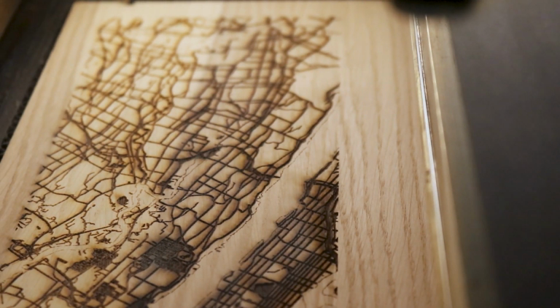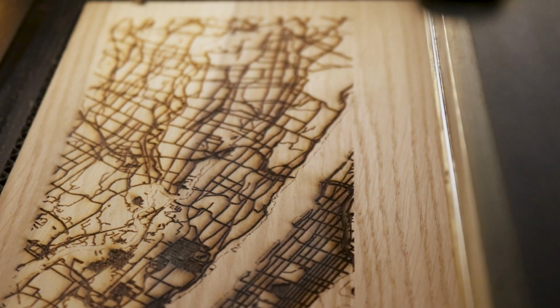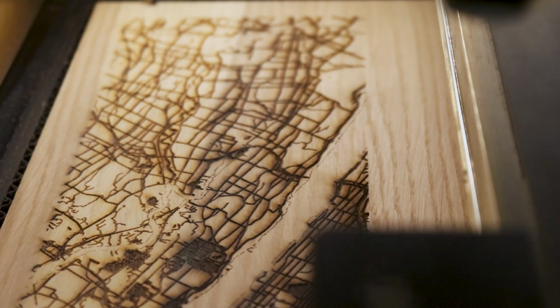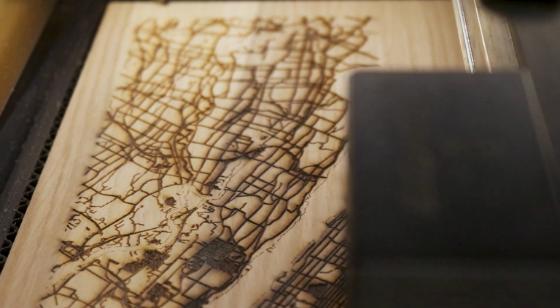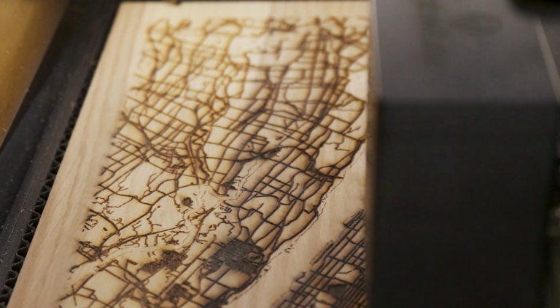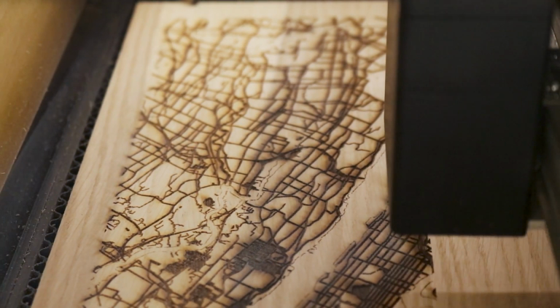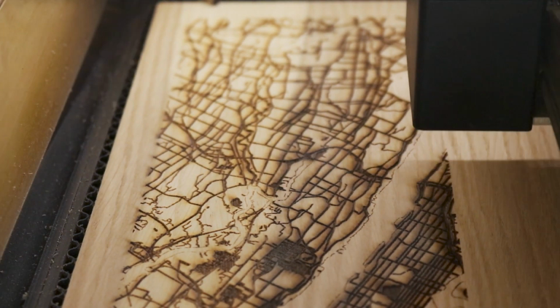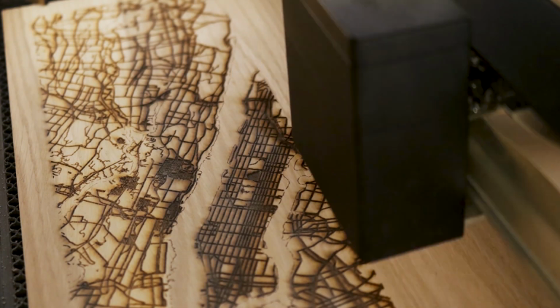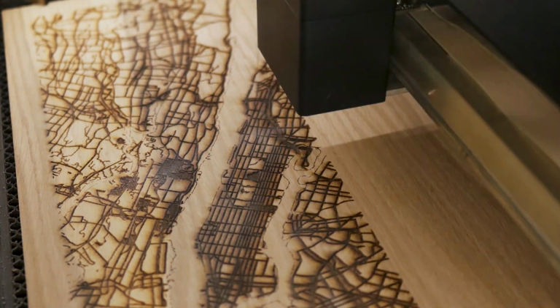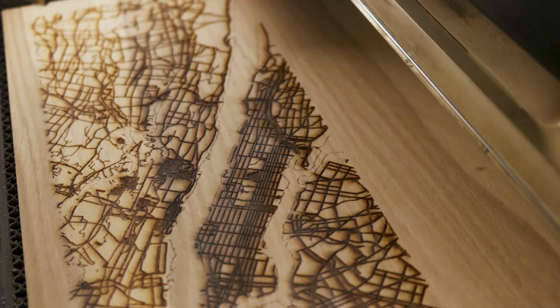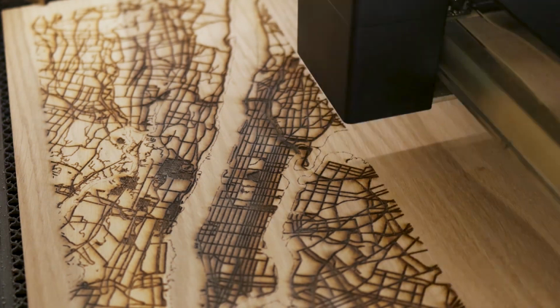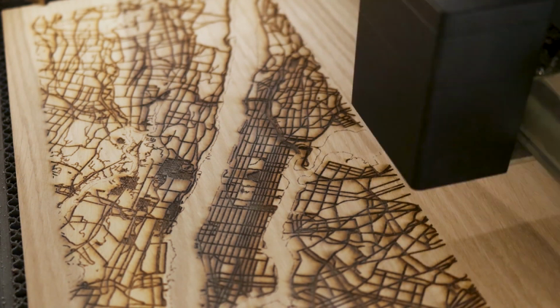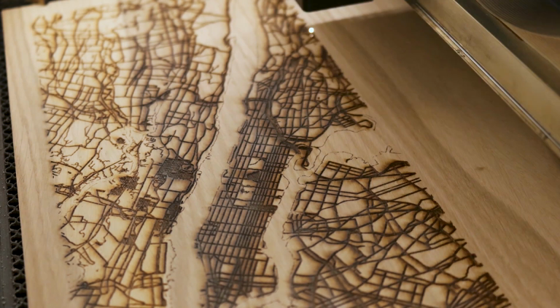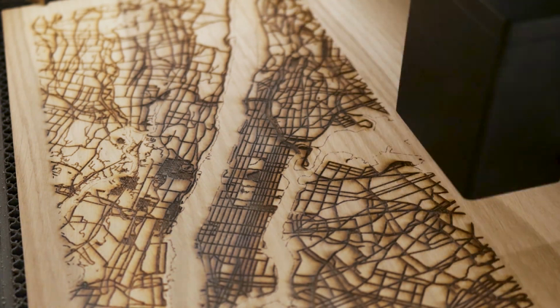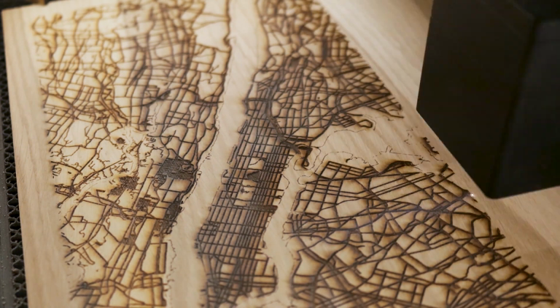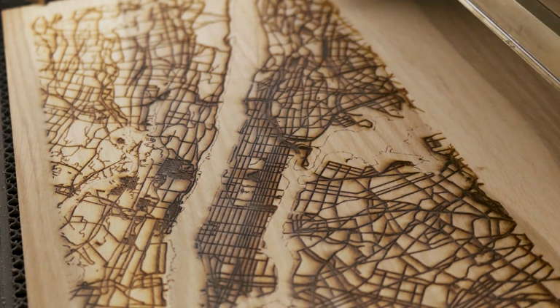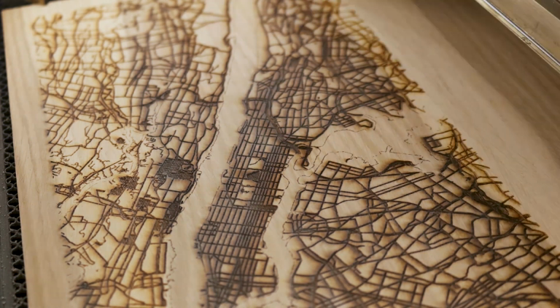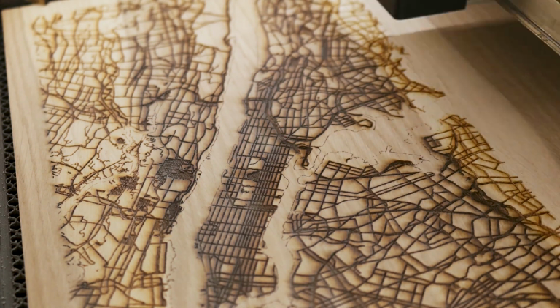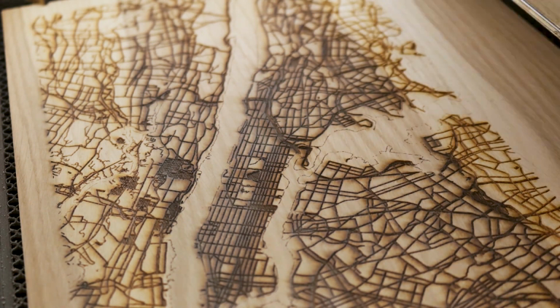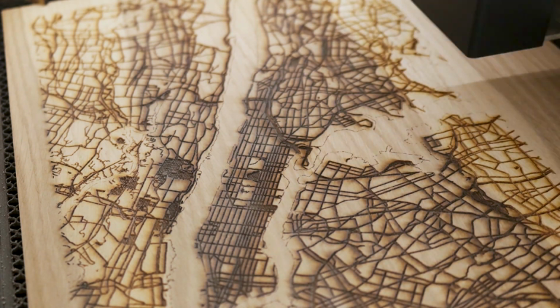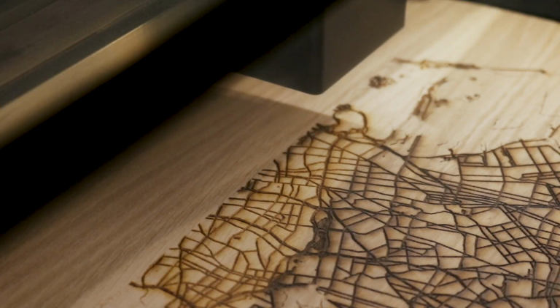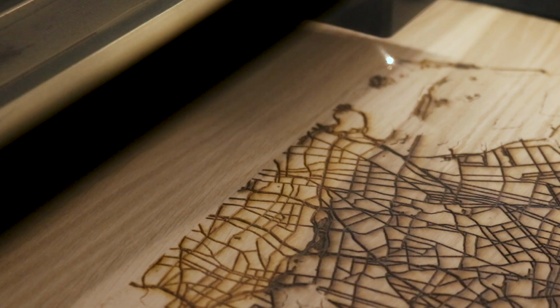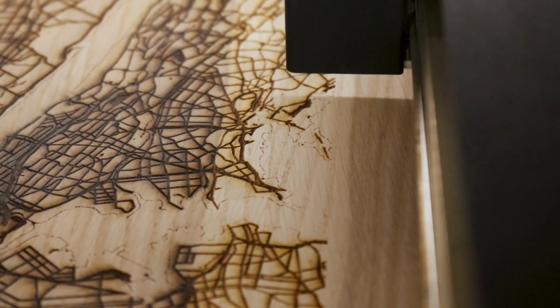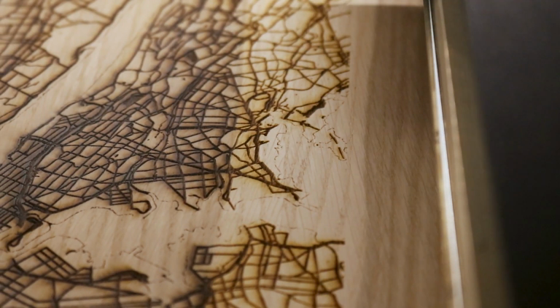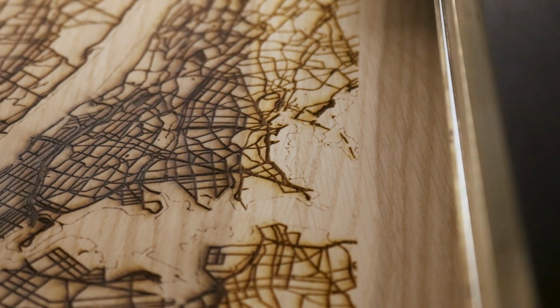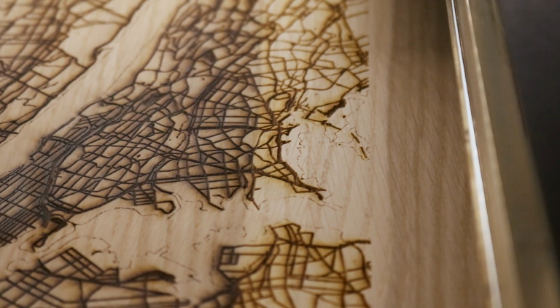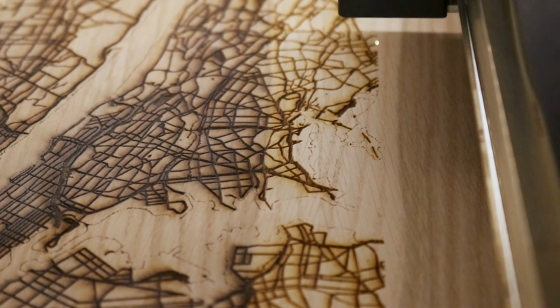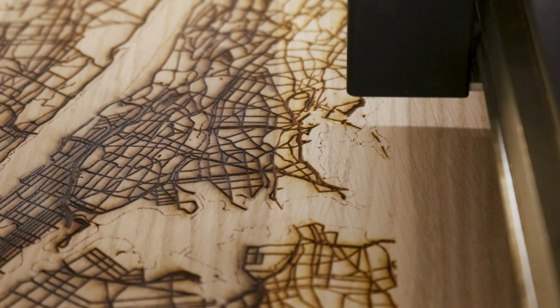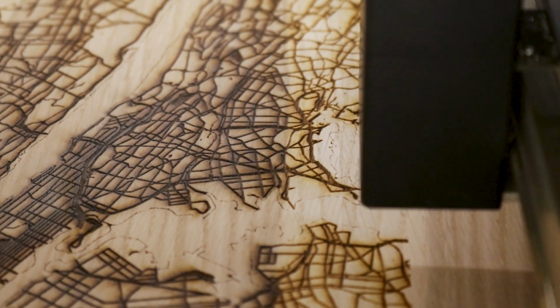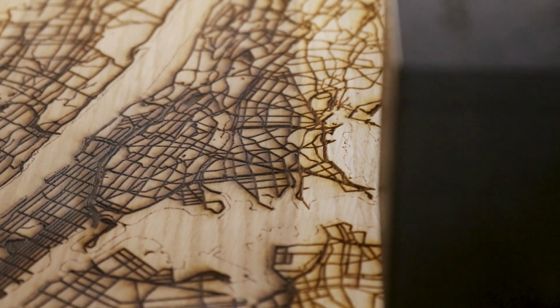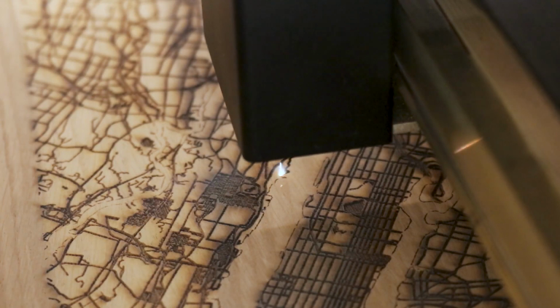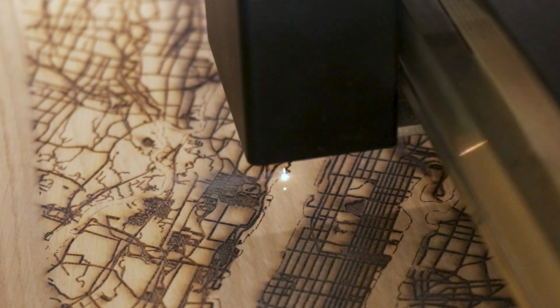This project took roughly three hours to engrave the map and to cut all of the pieces. Large engrave projects like this take a long time because the laser needs to go back and forth across the entire surface of the plywood to create the image of New York City.